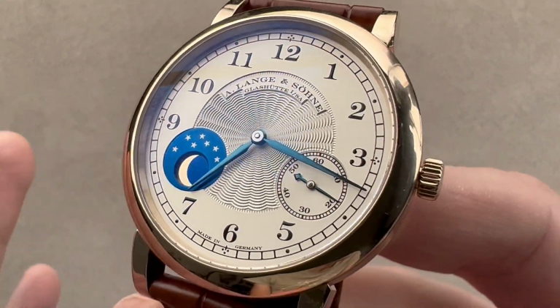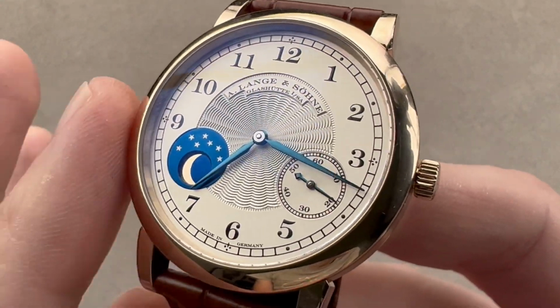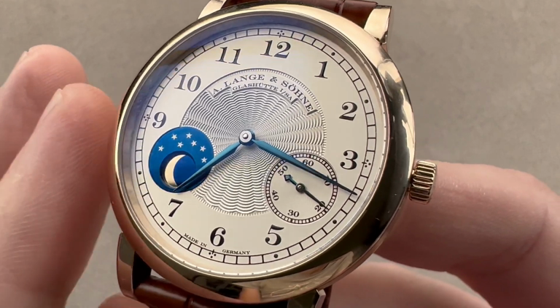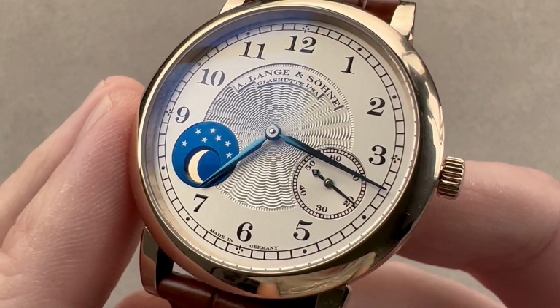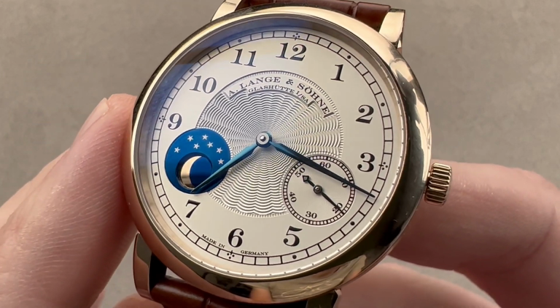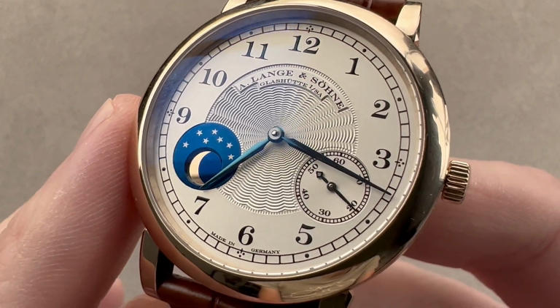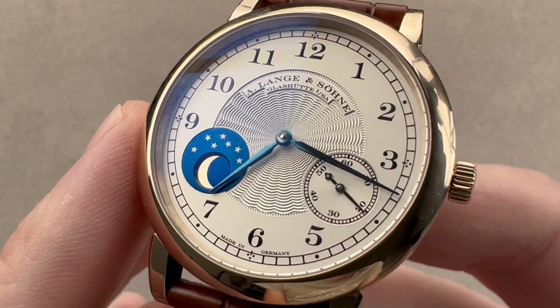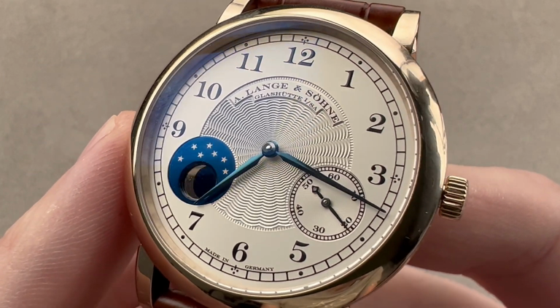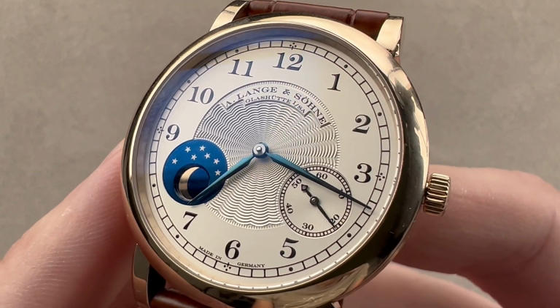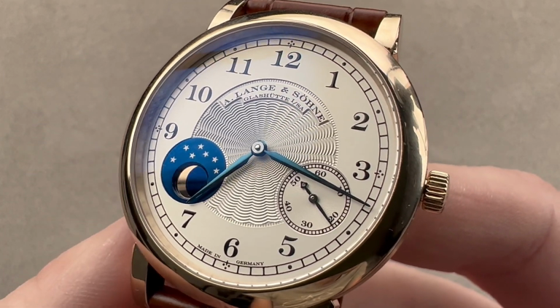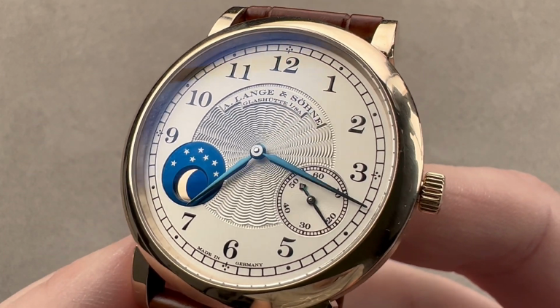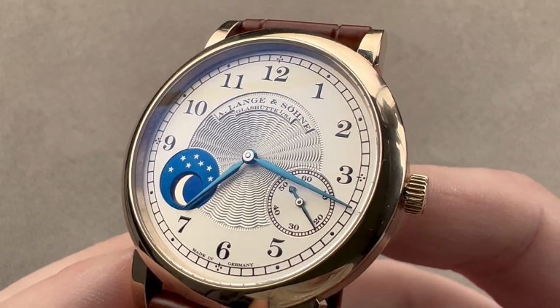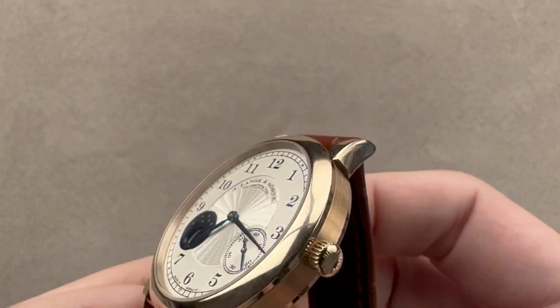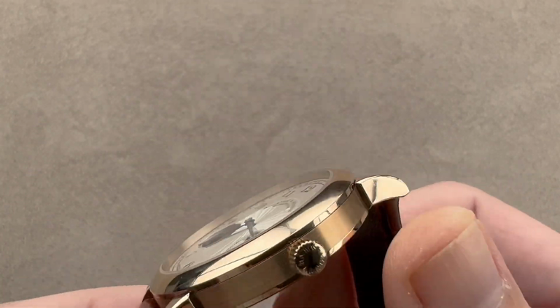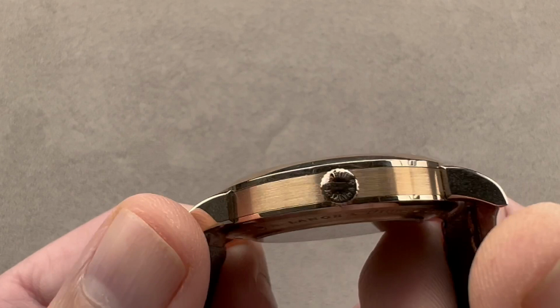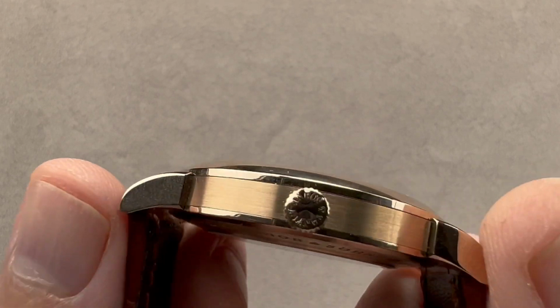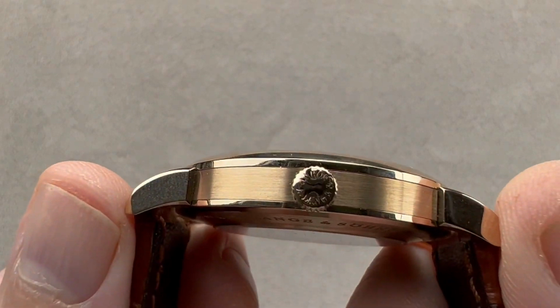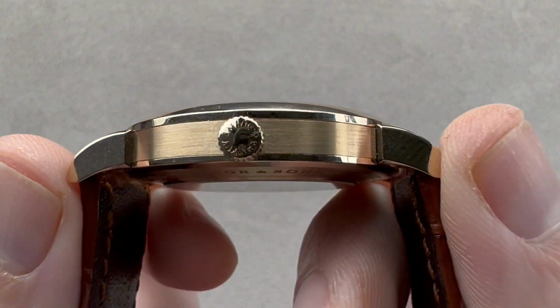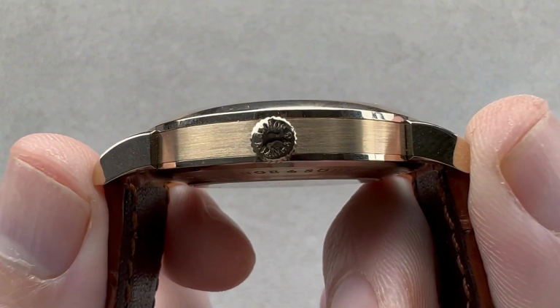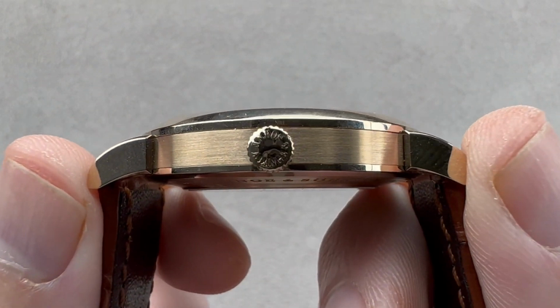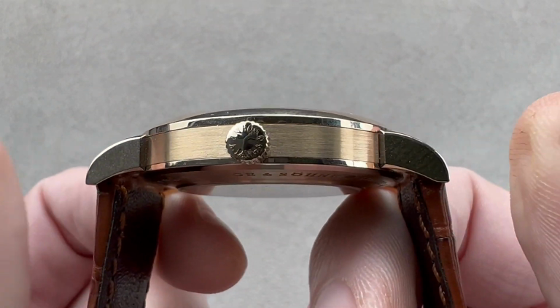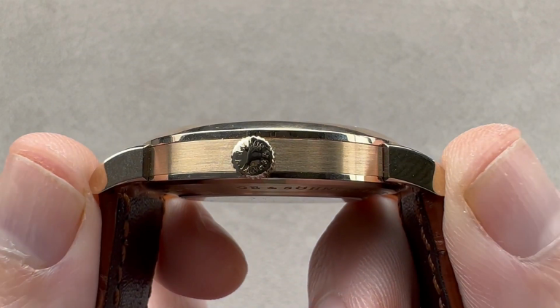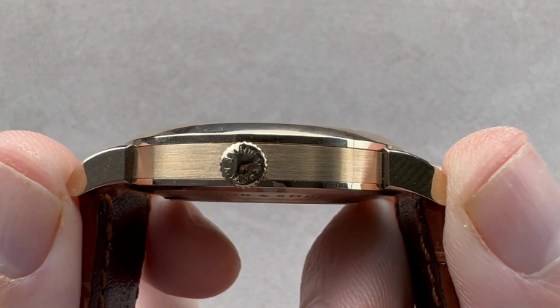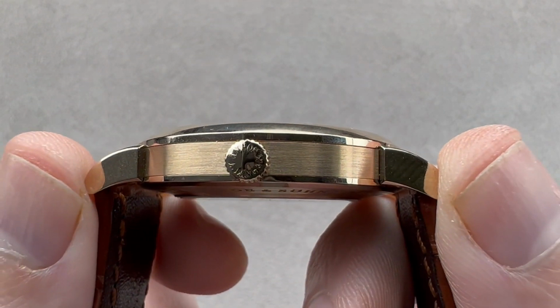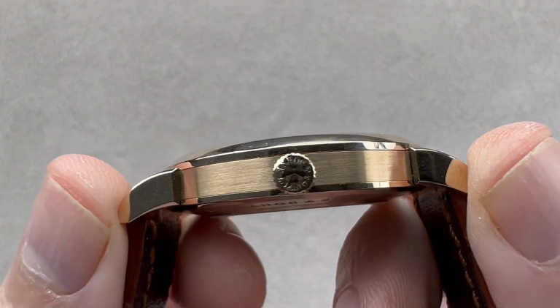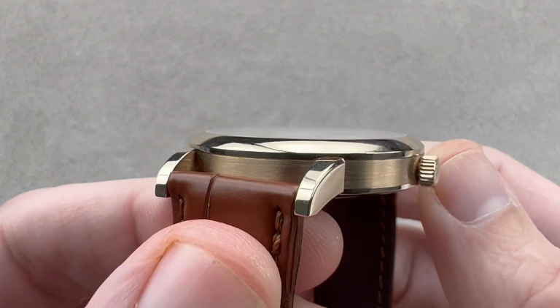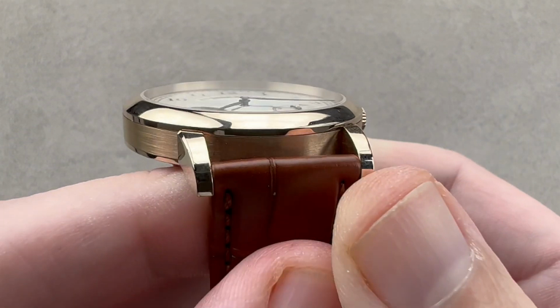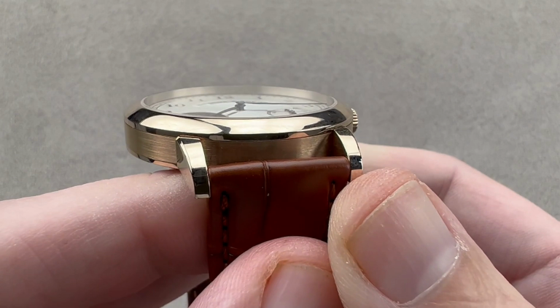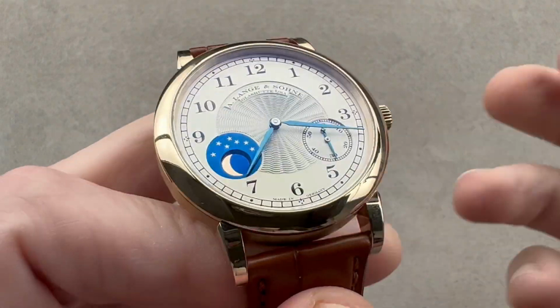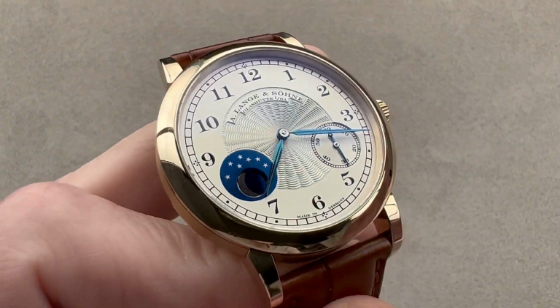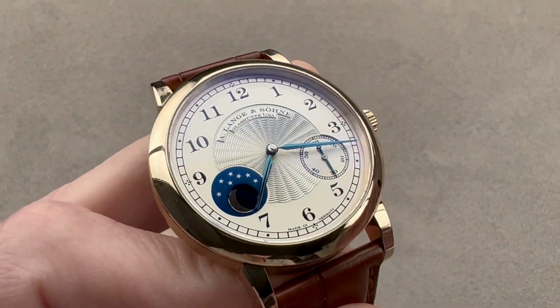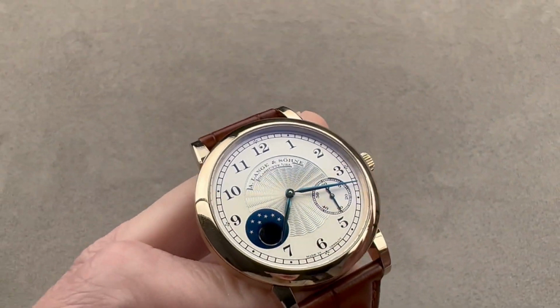This watch is the most wearable of the three: 37.4 millimeters in diameter, 9.4 millimeters thick, with solid gold dials and honey gold cases. From lug tip to lug tip it measures 45 millimeters, with a 19 millimeter spacing between the lugs.